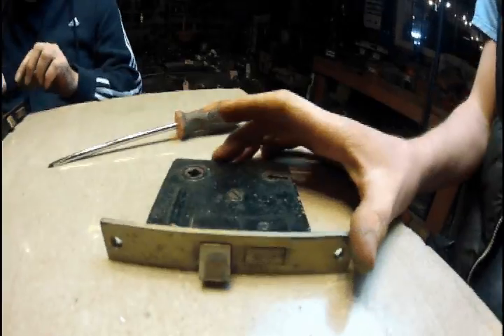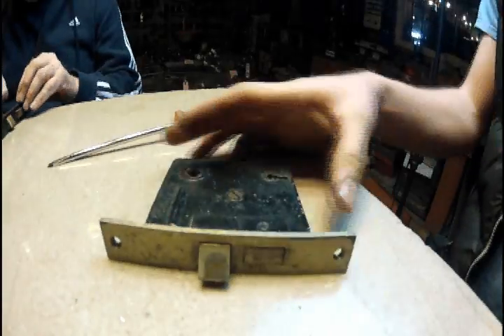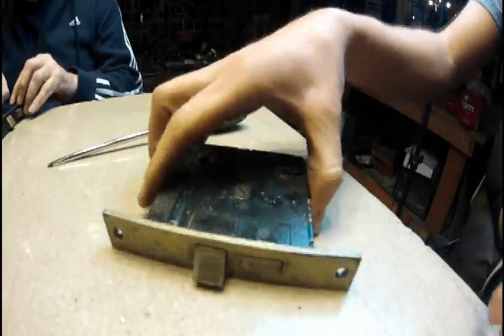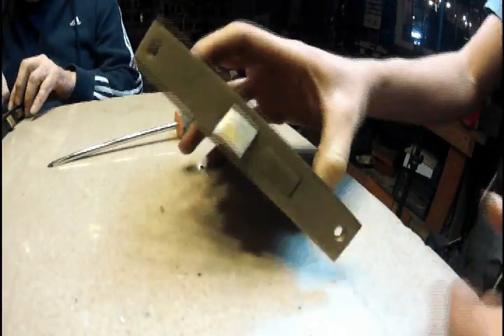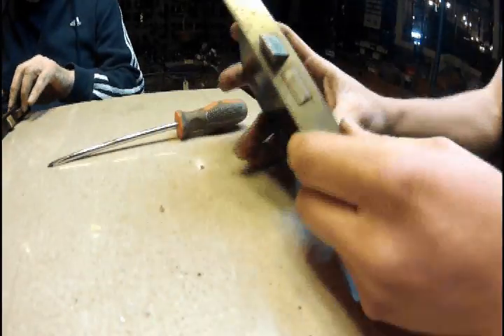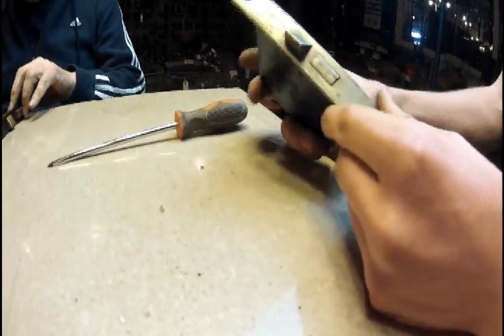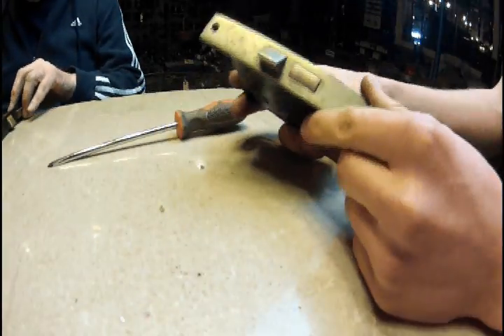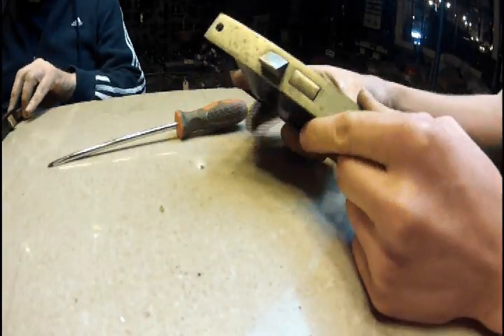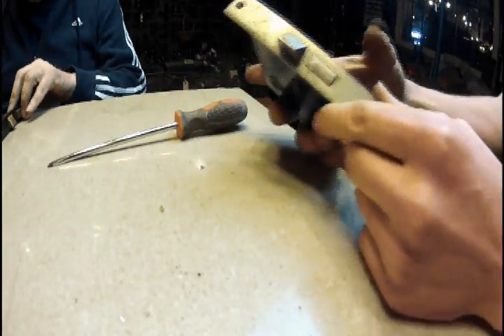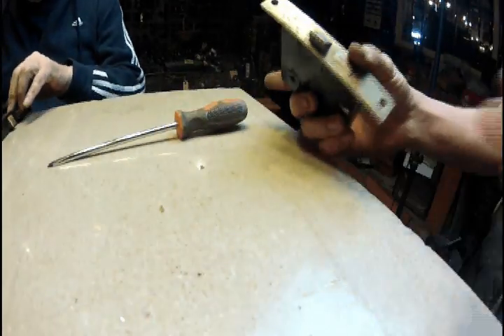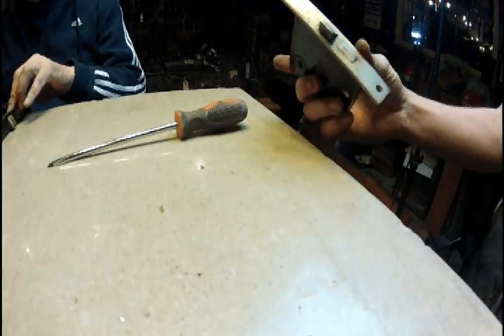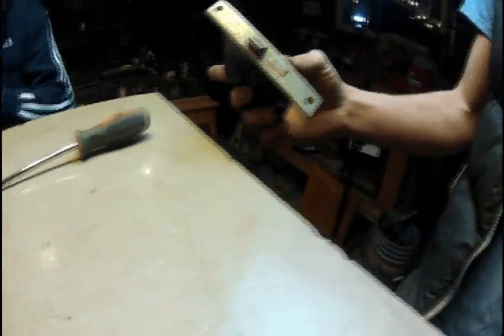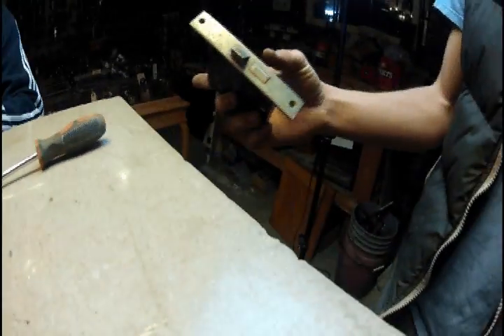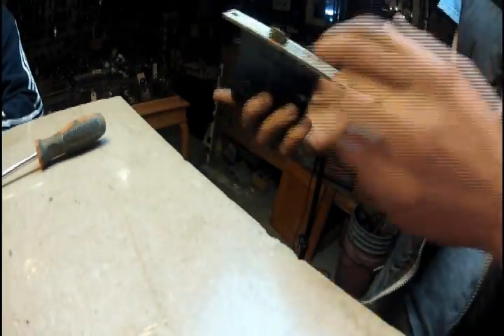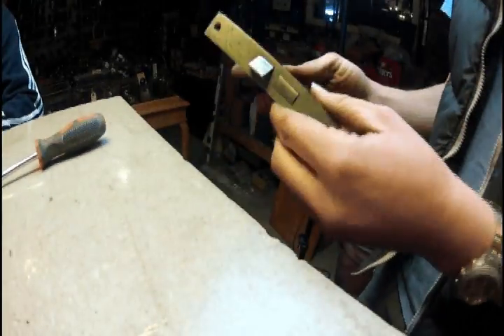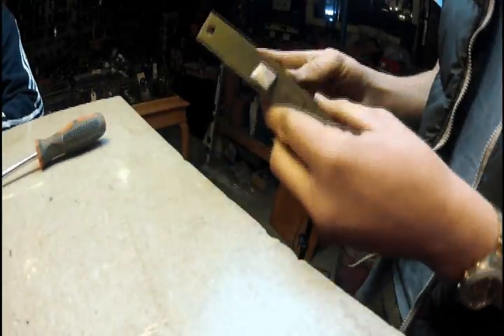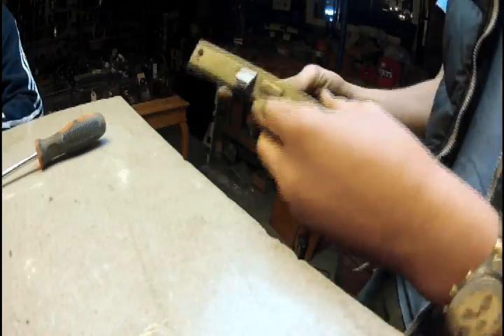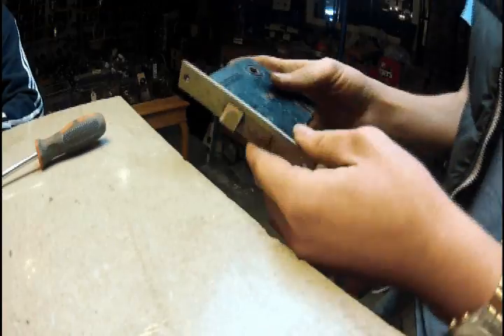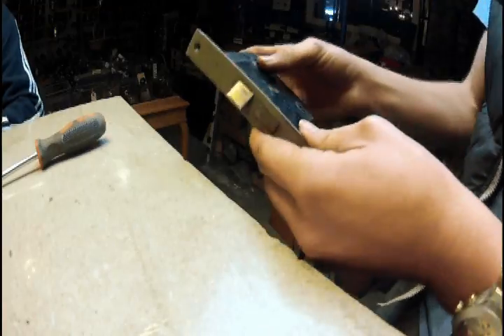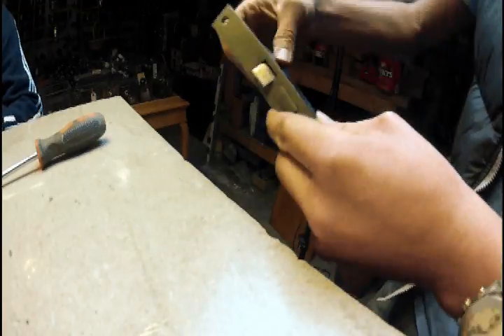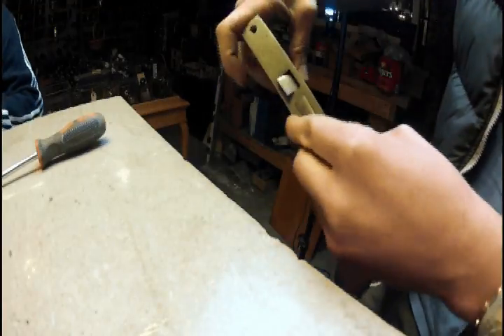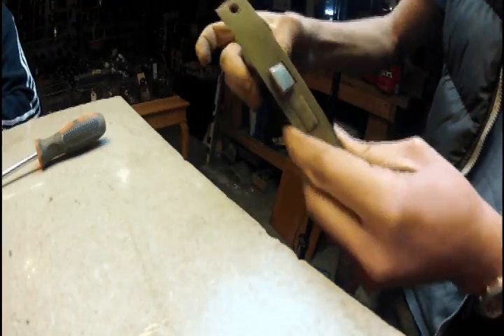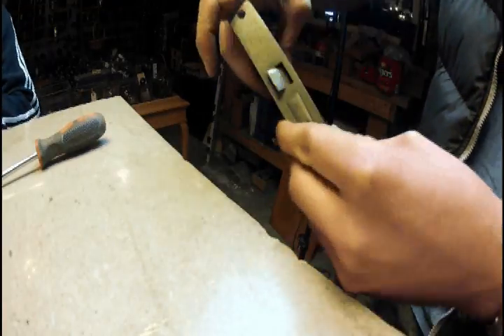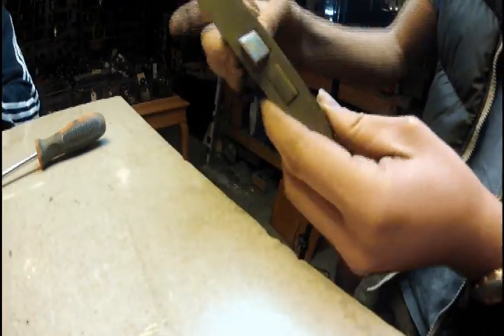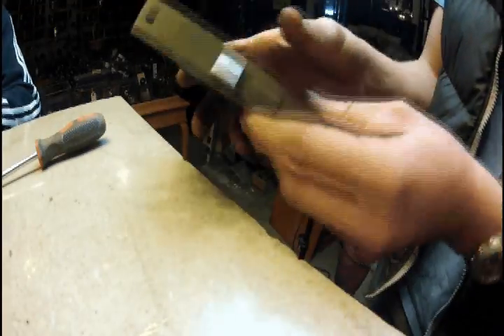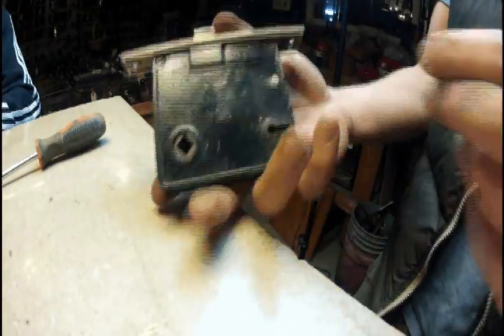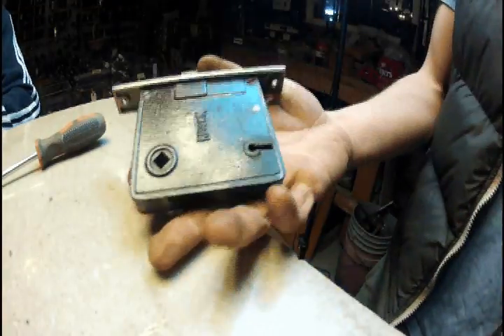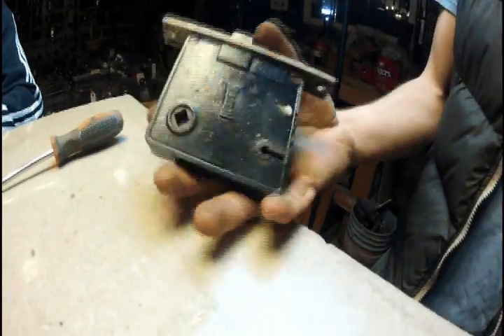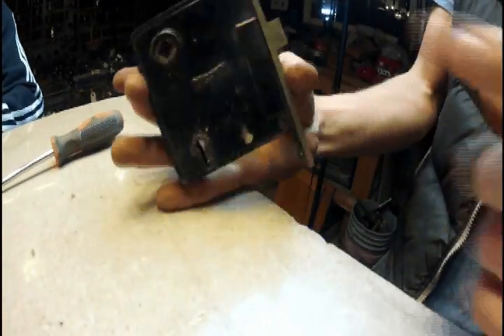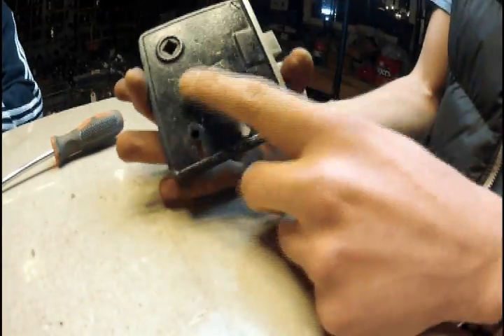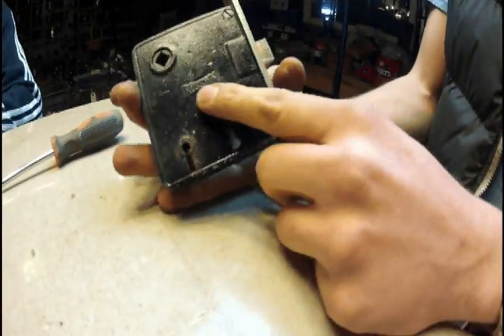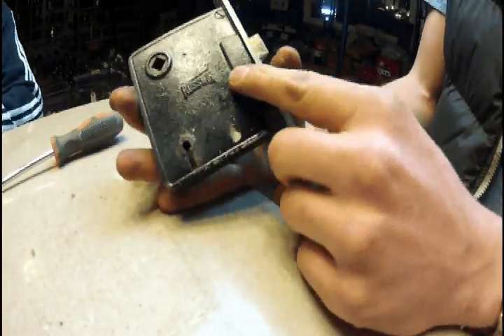Here we have your standard interior lock. This one's brought to you by Rustland.